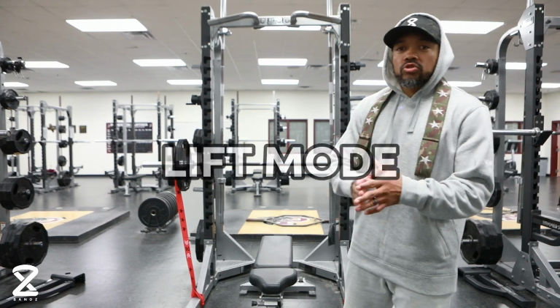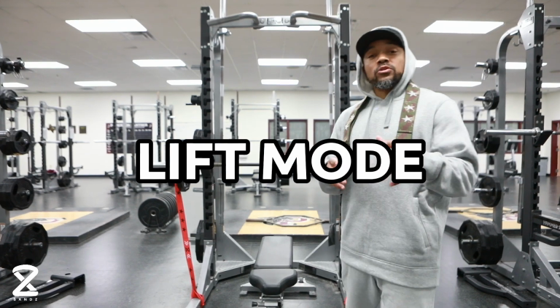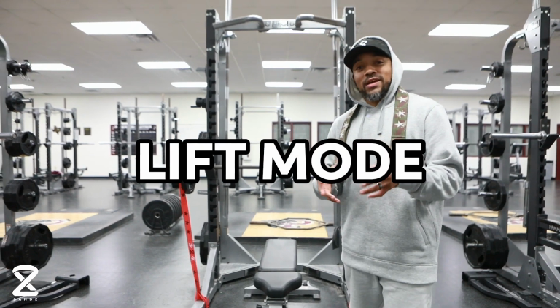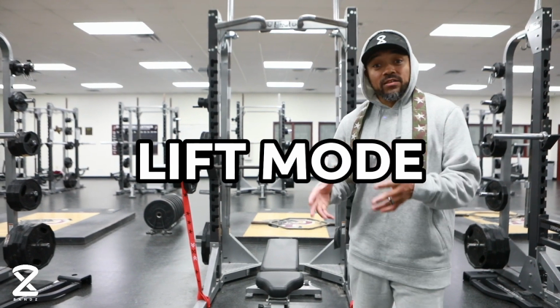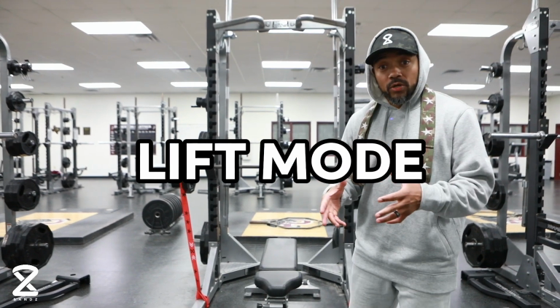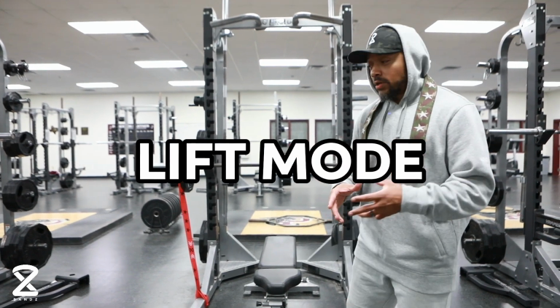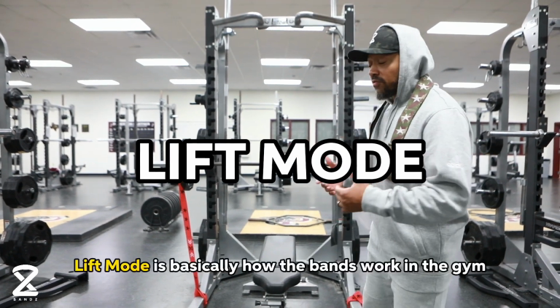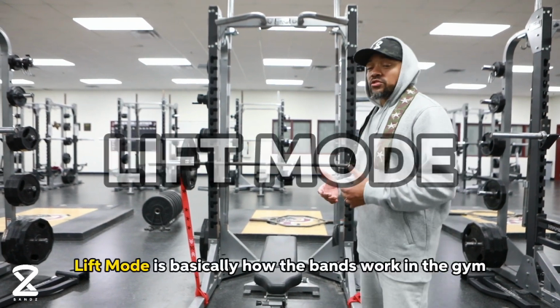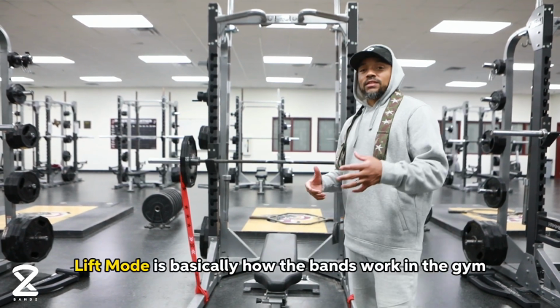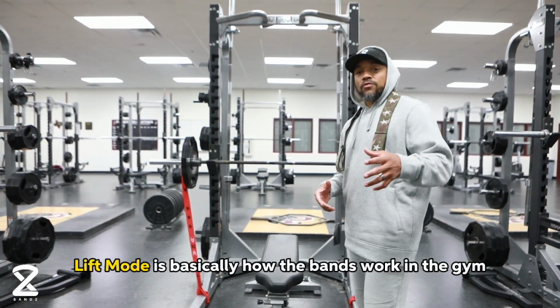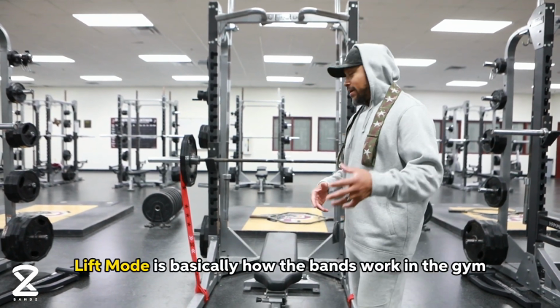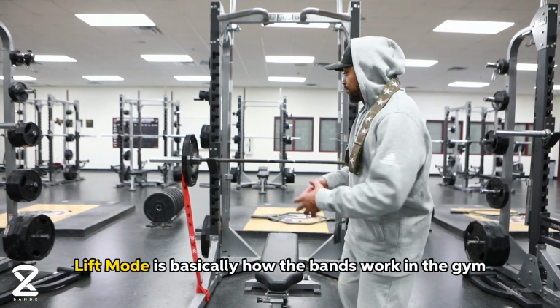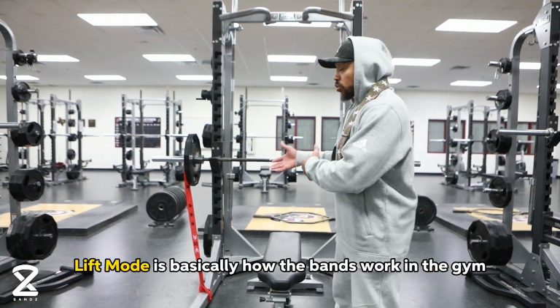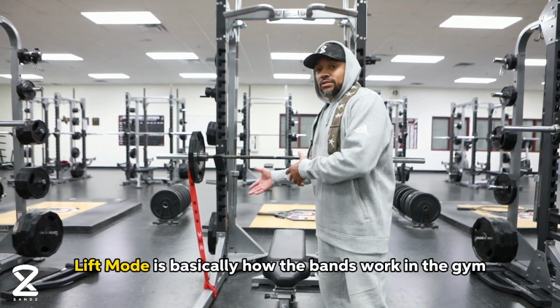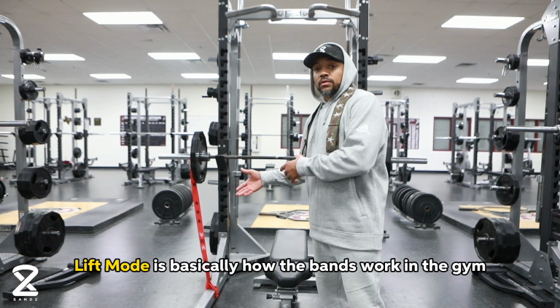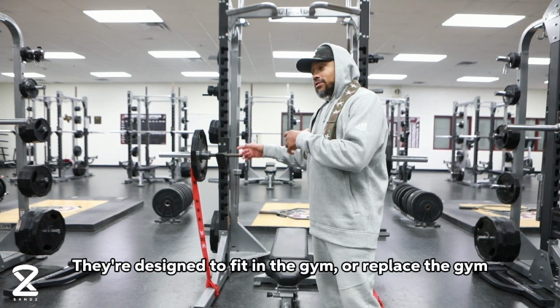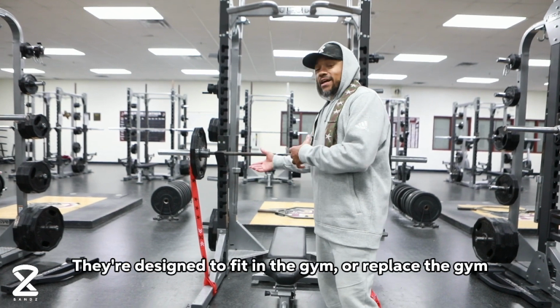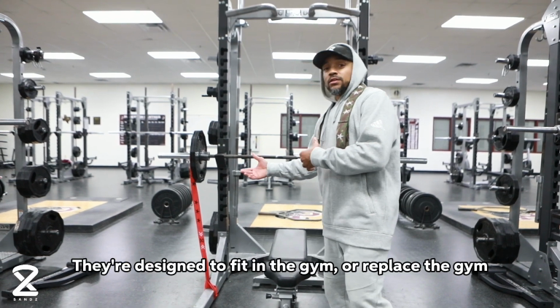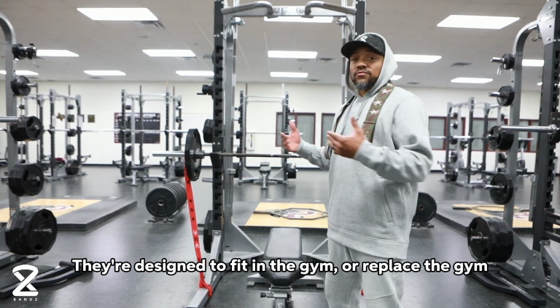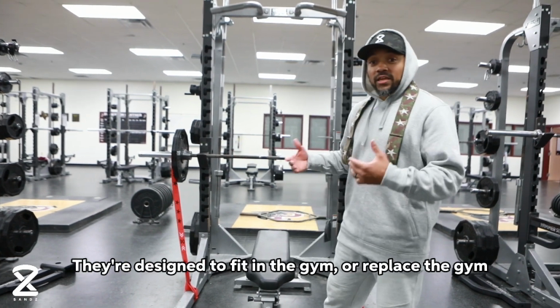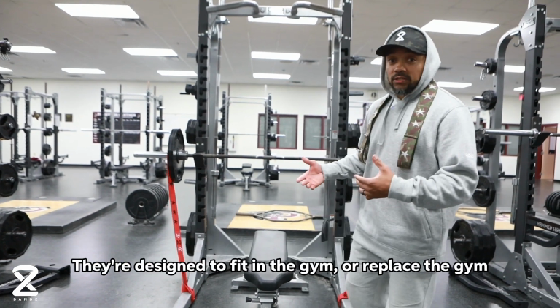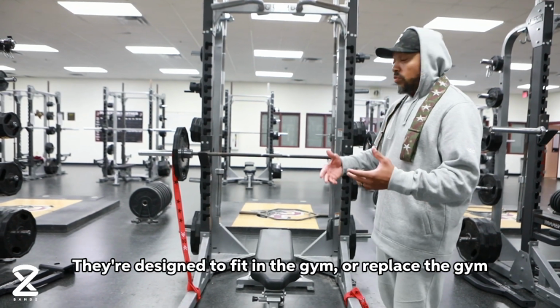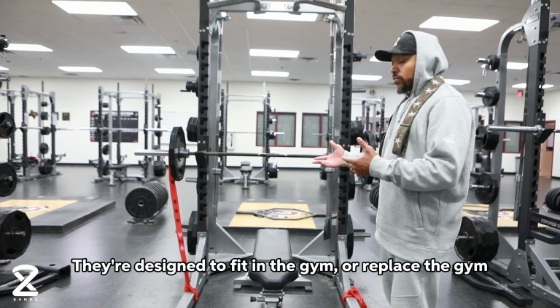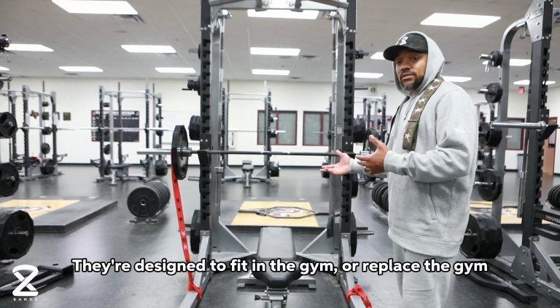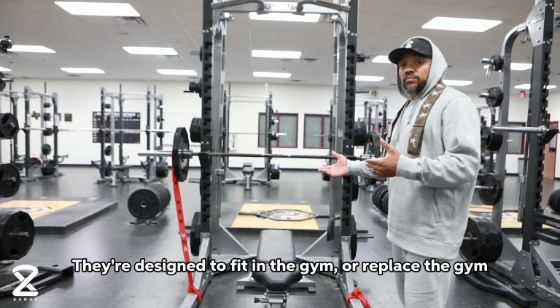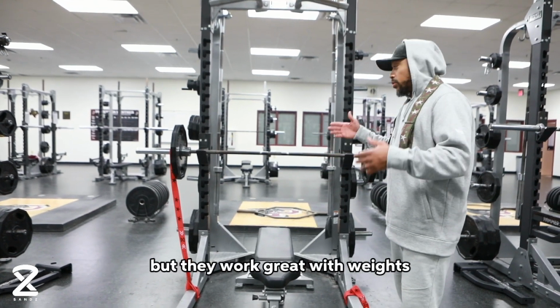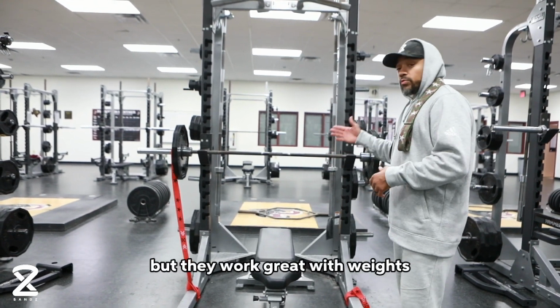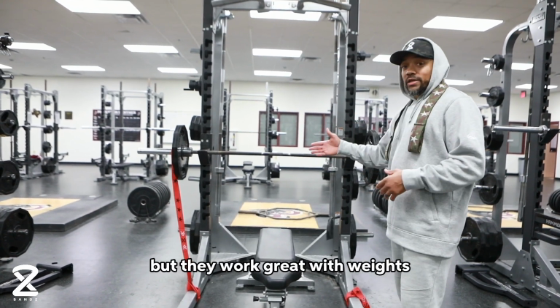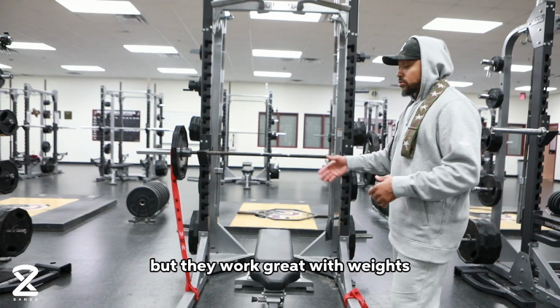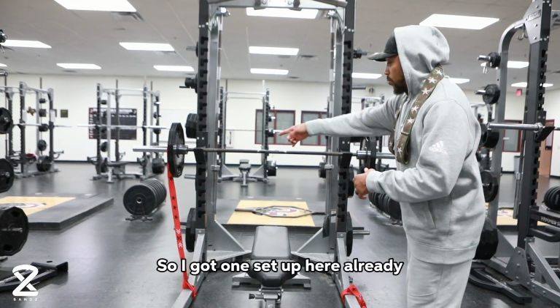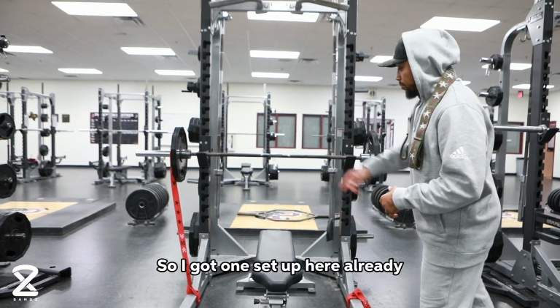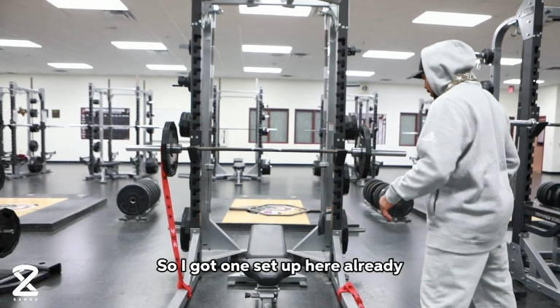So now I'm going to show you guys lift mode. Lift mode is basically how the bands work in the gym — they're designed to fit in the gym or replace the gym, but they work great with weights. I've got one set up here already.